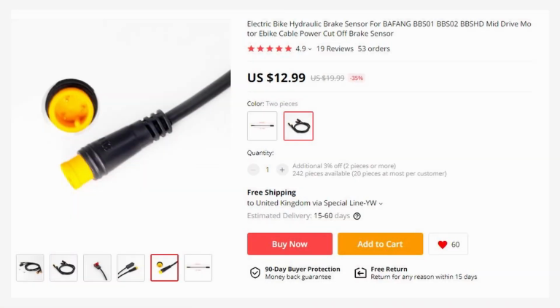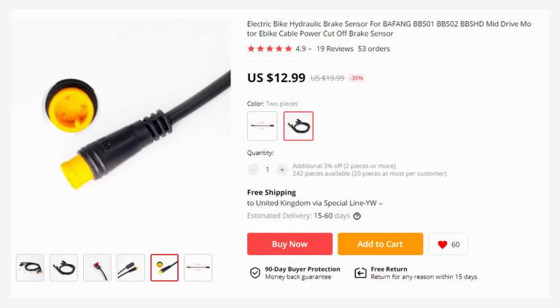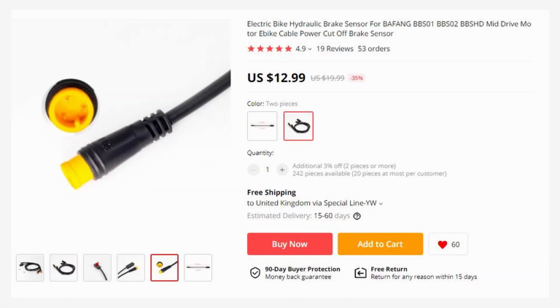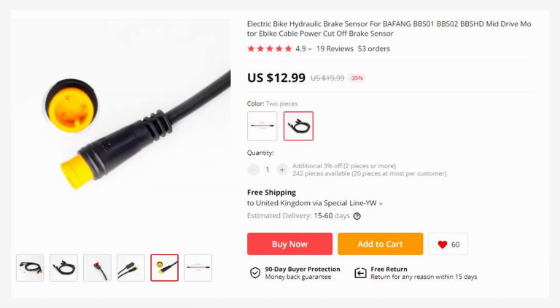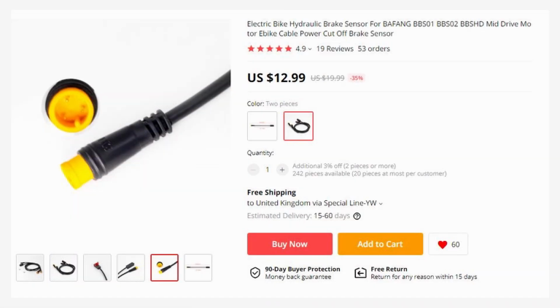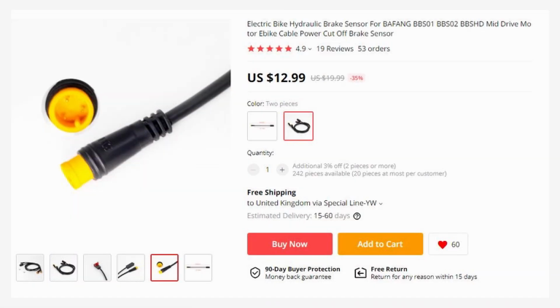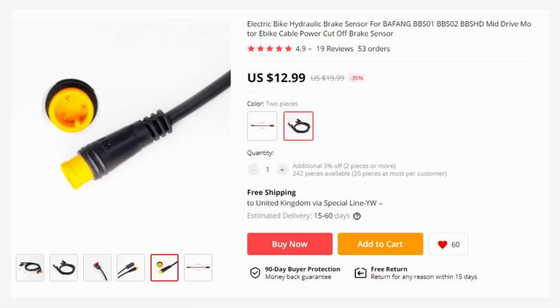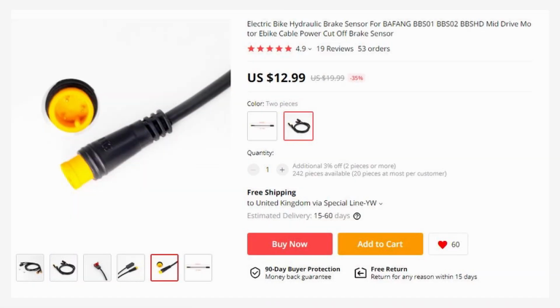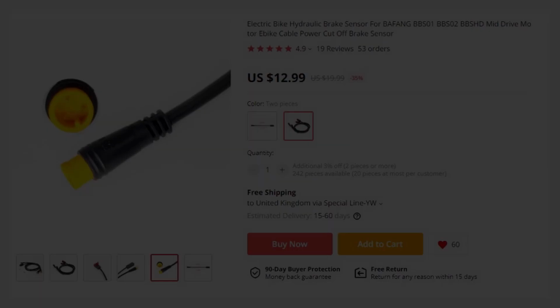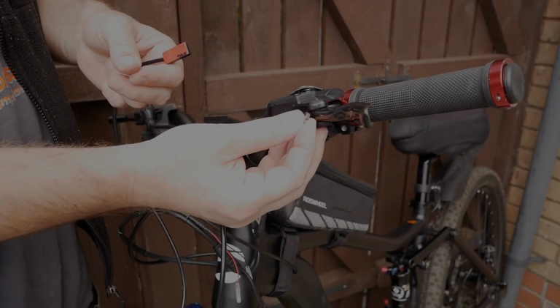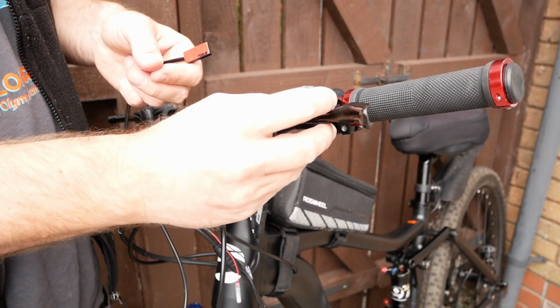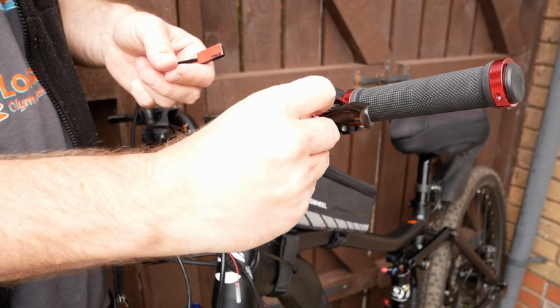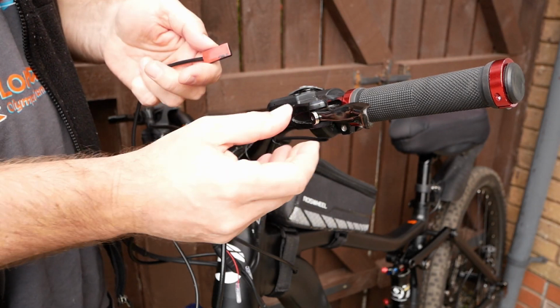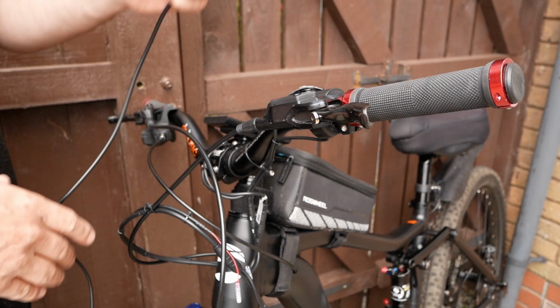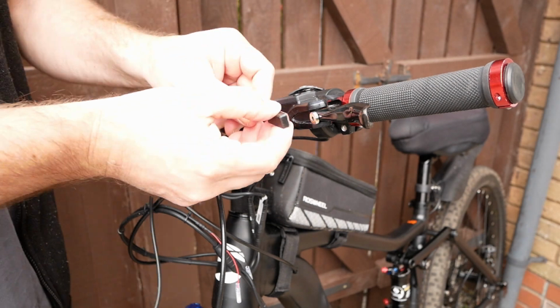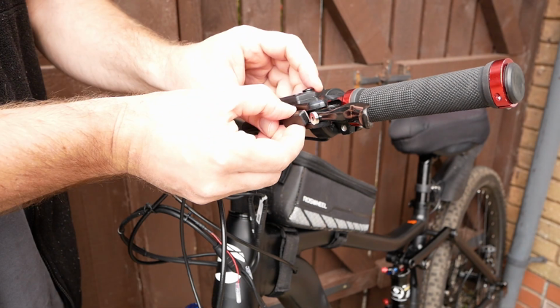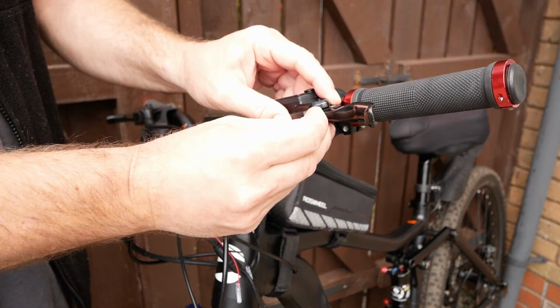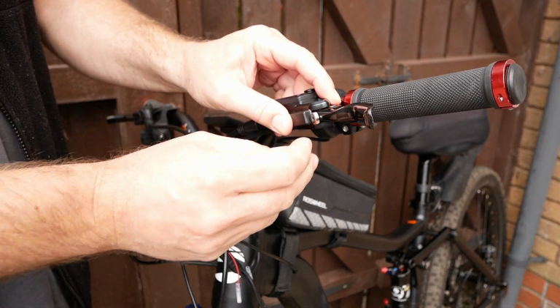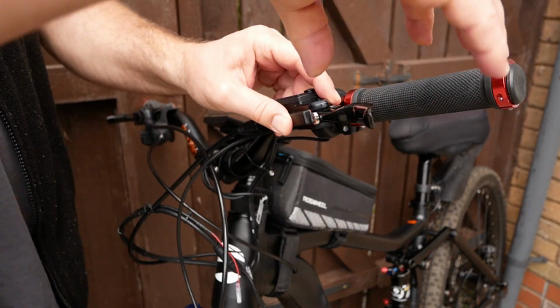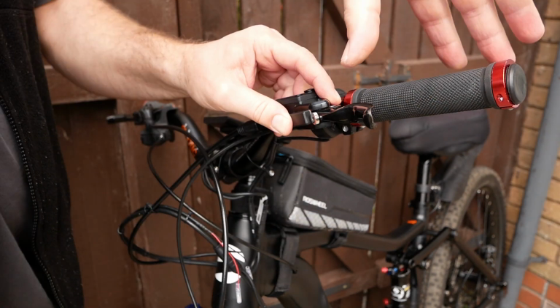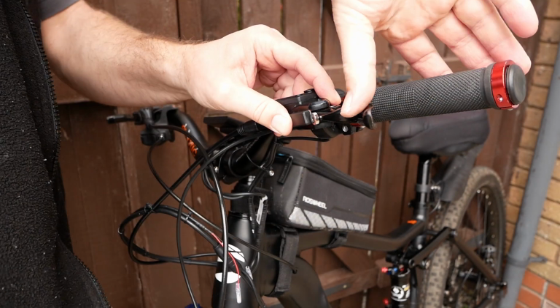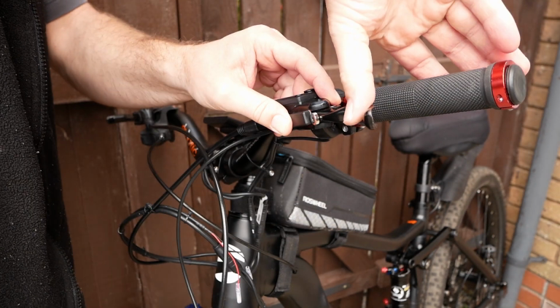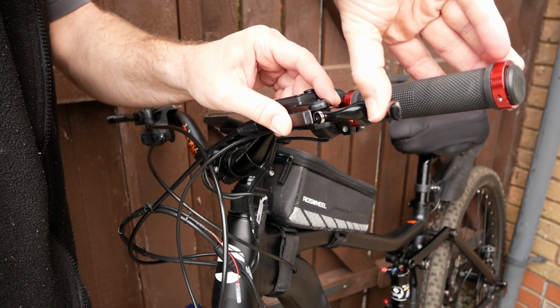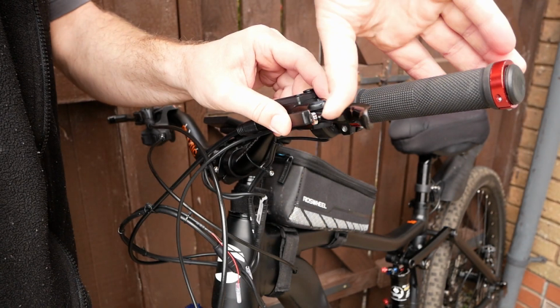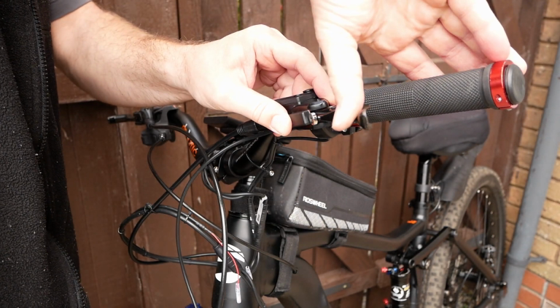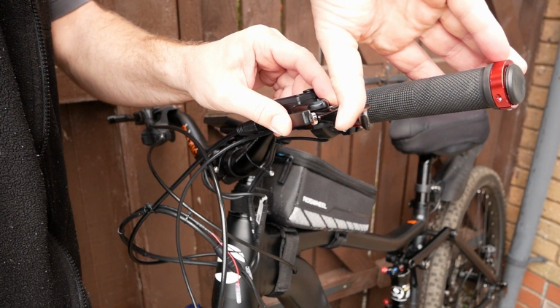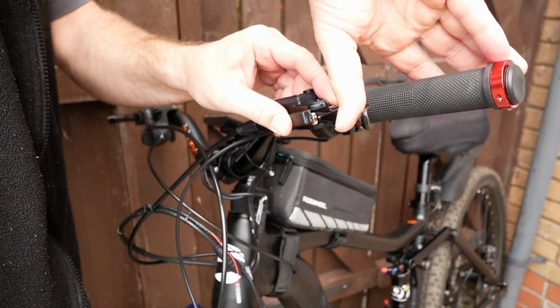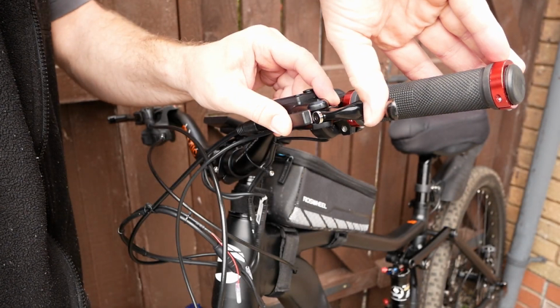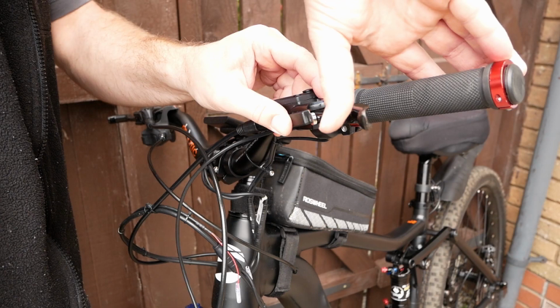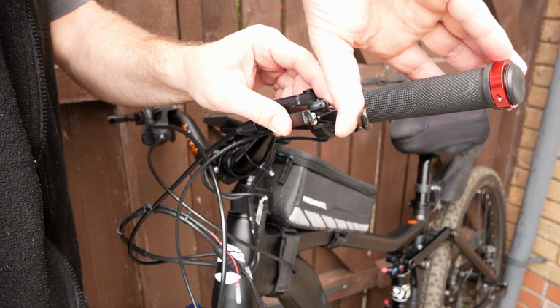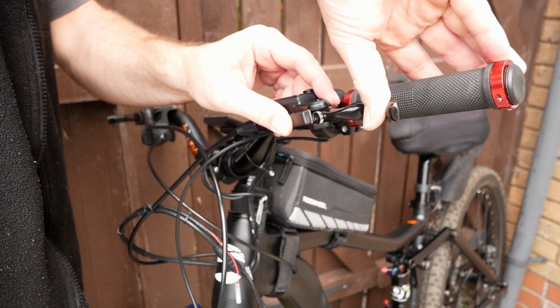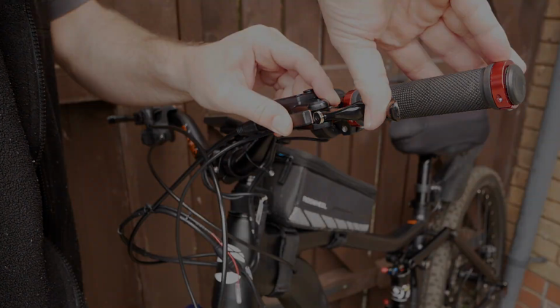I also purchased some cut-off brake sensors that work by placing a magnet near the sensor. The cable that comes supplied is too long, so a bit more soldering to shorten the length.